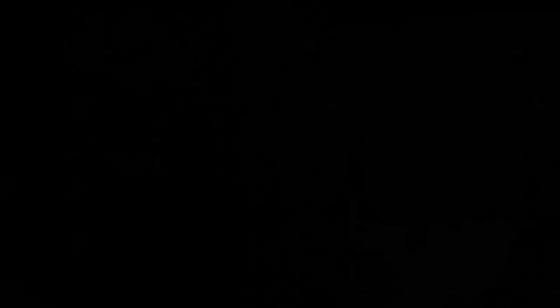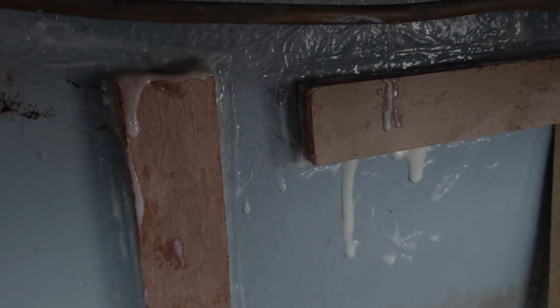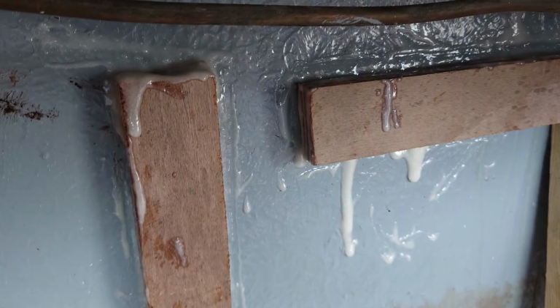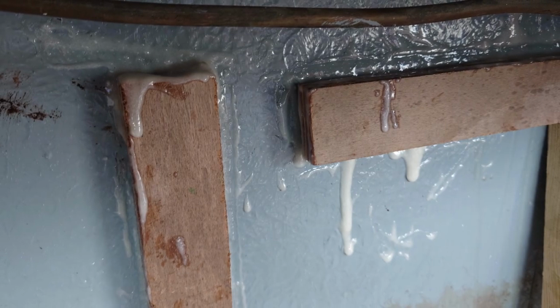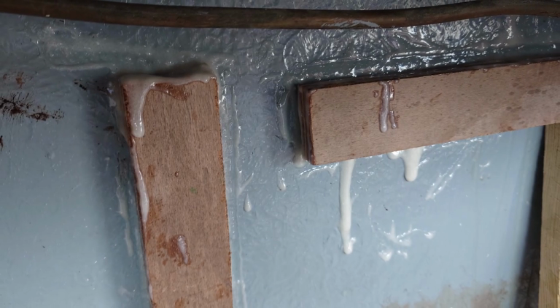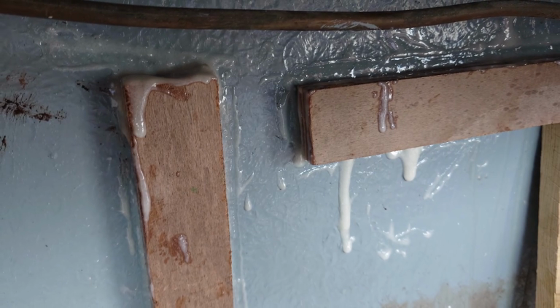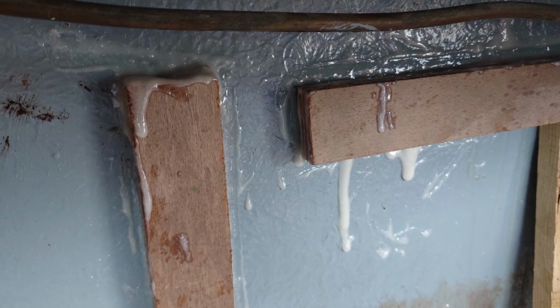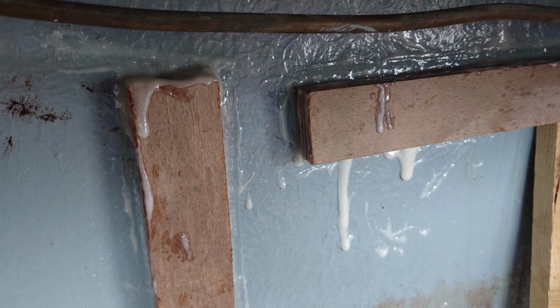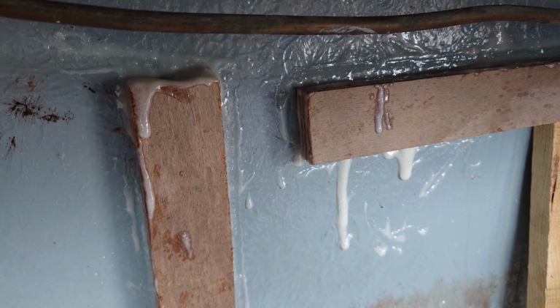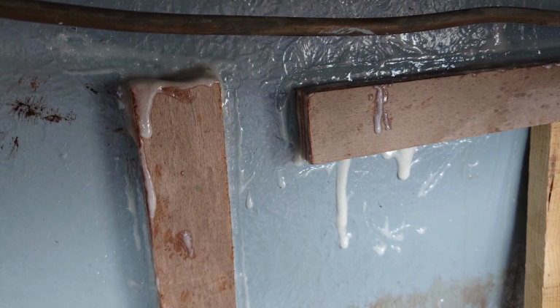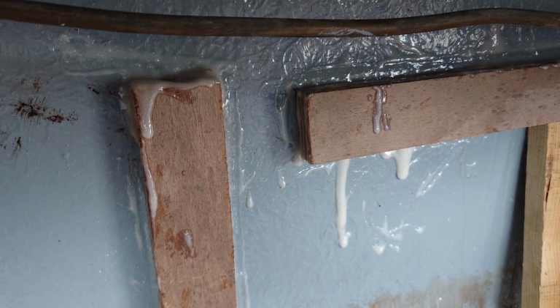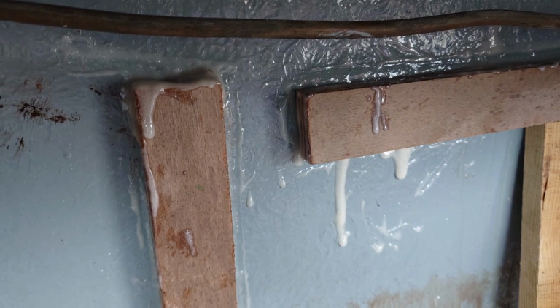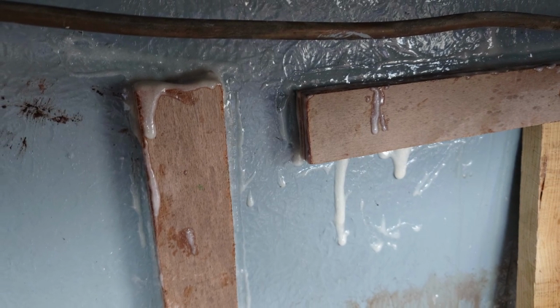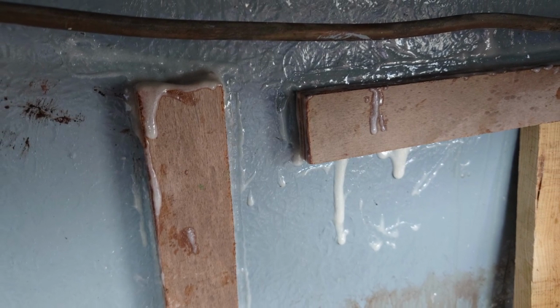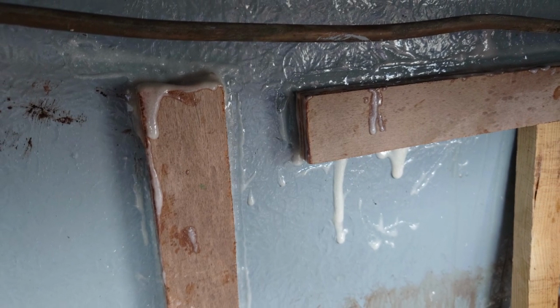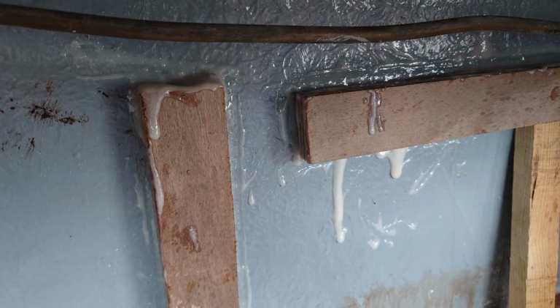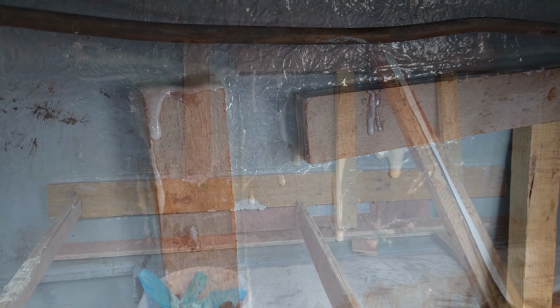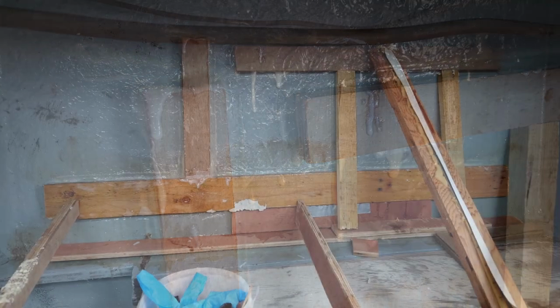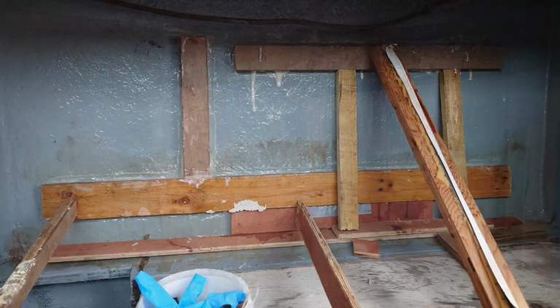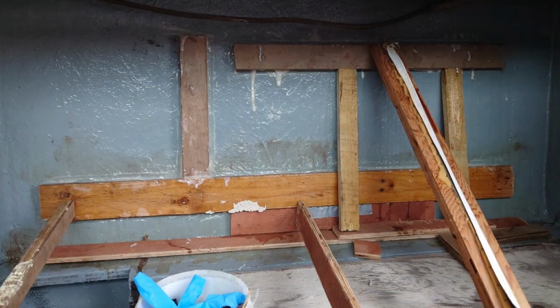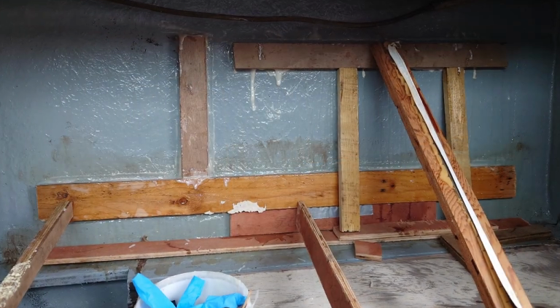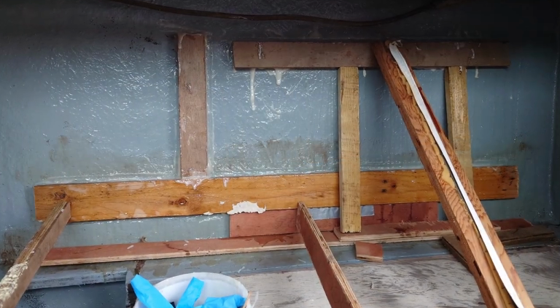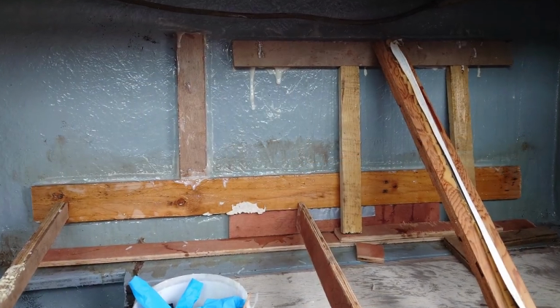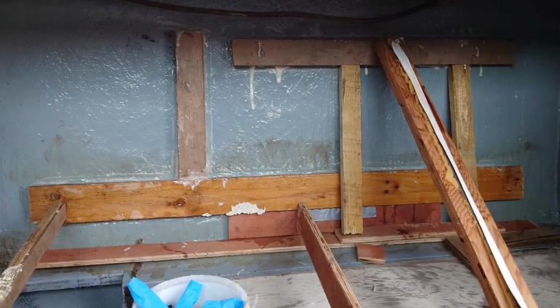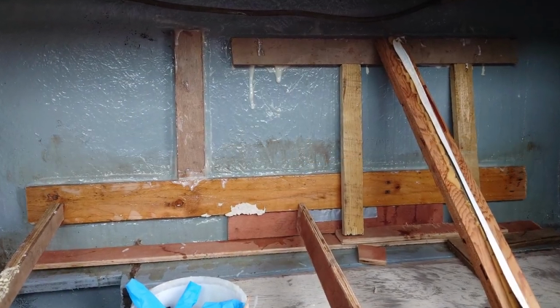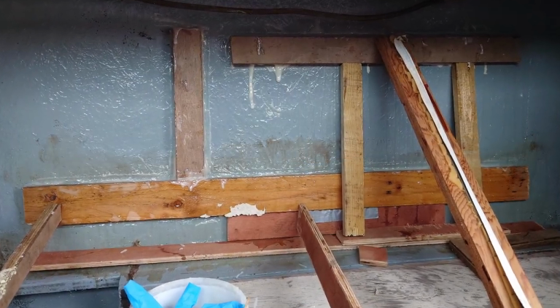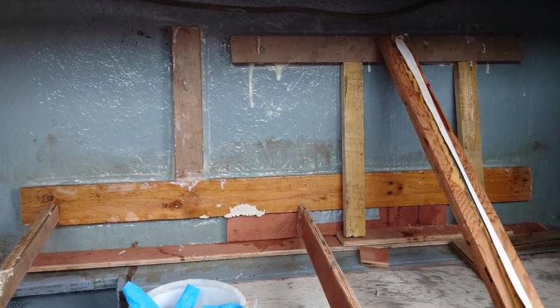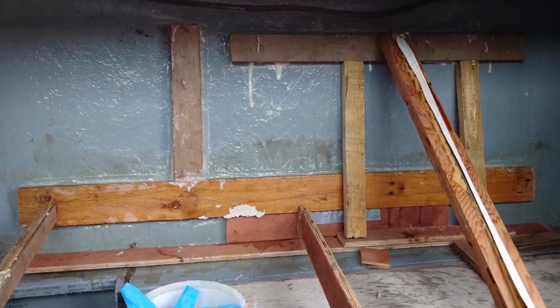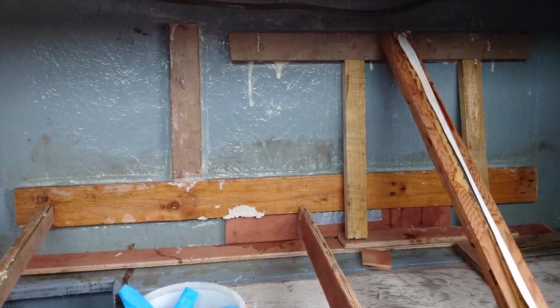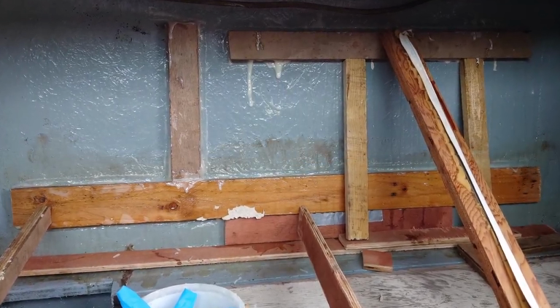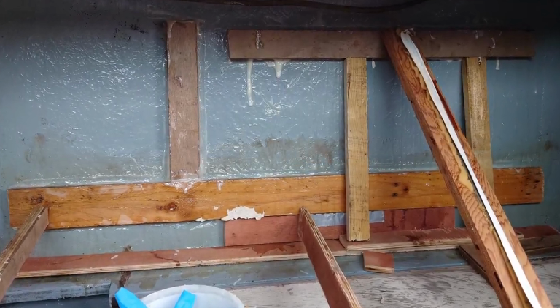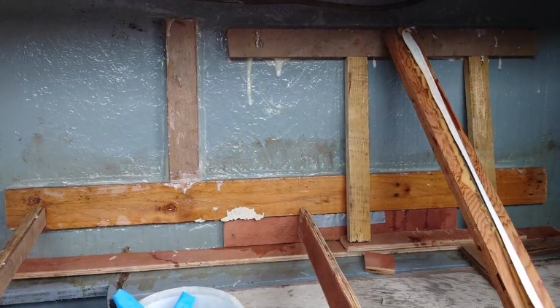With the tanks dealt with, I could get back to the electrical cupboard and mix some epoxy resin up to glue a series of battens to the fiberglass wall of the boat, which would support the electrical equipment.